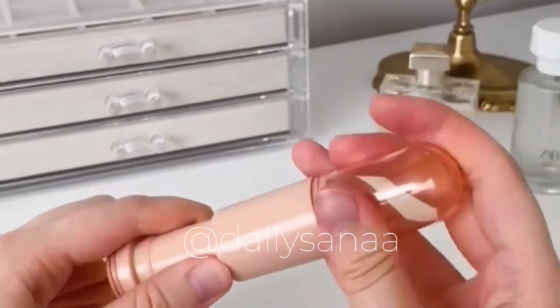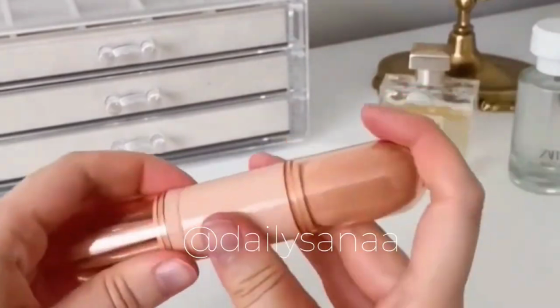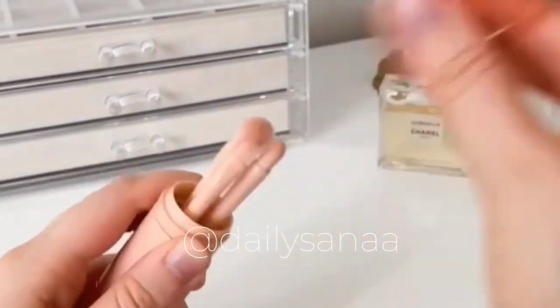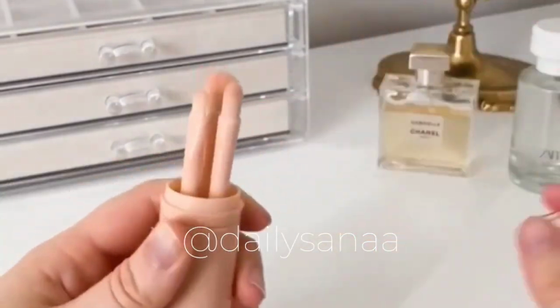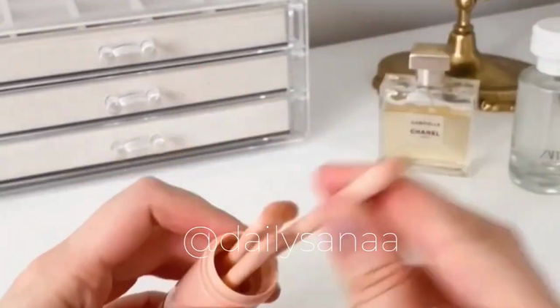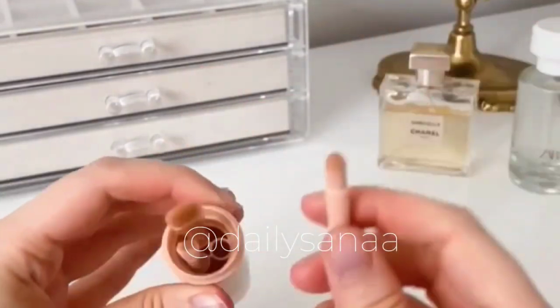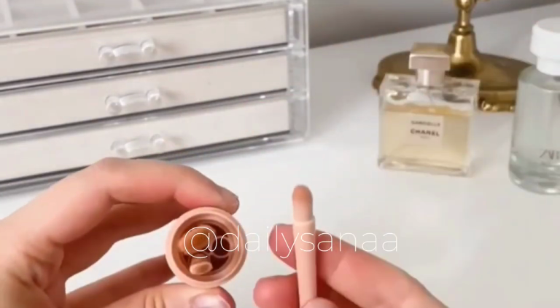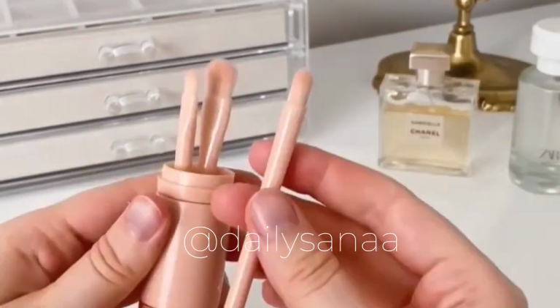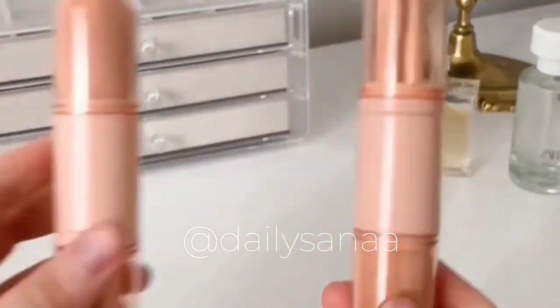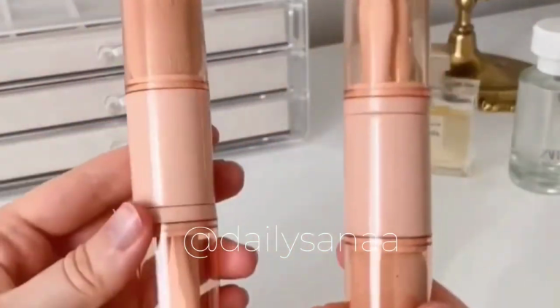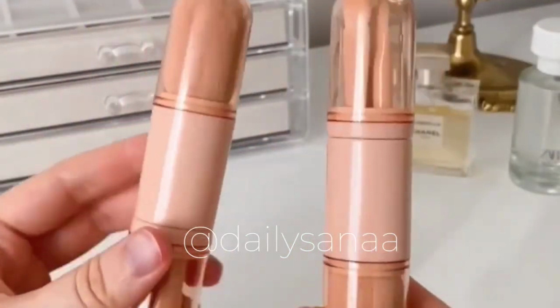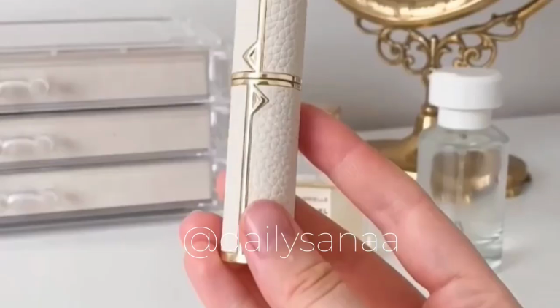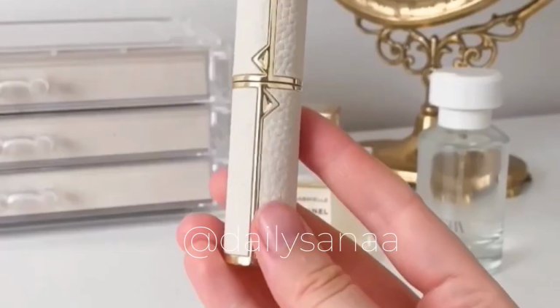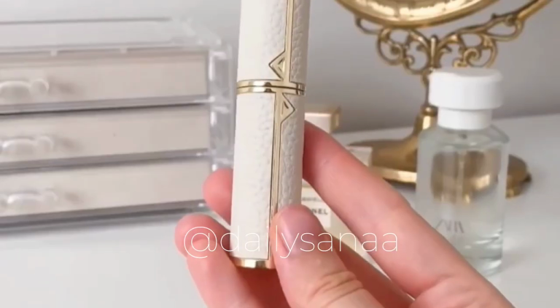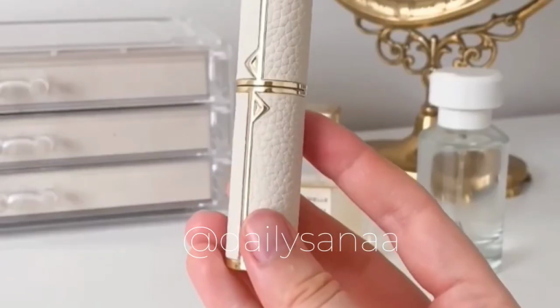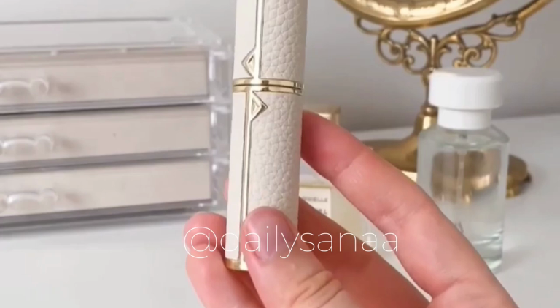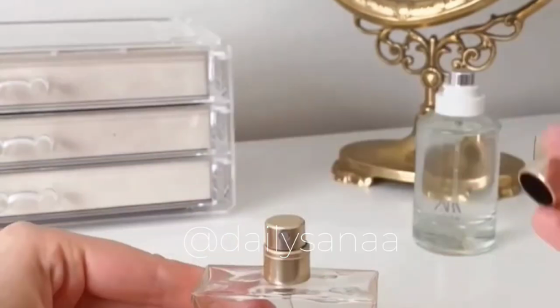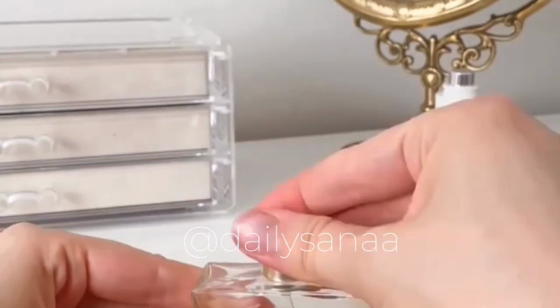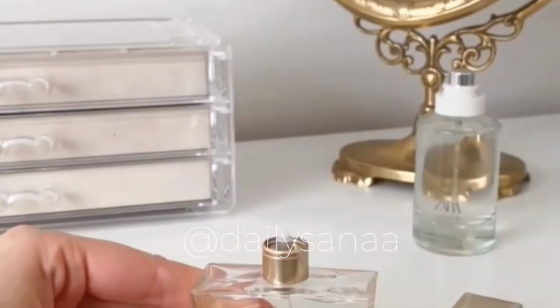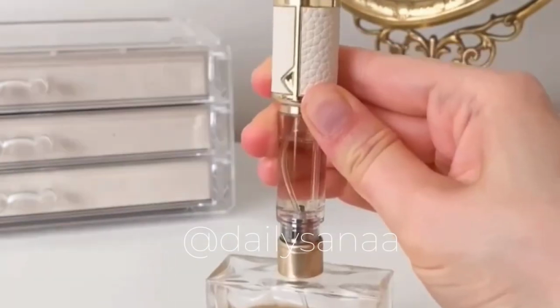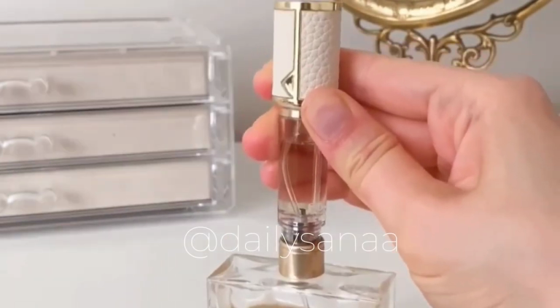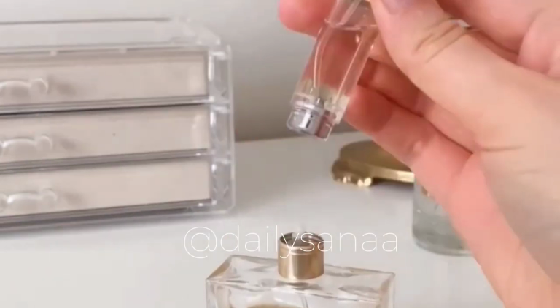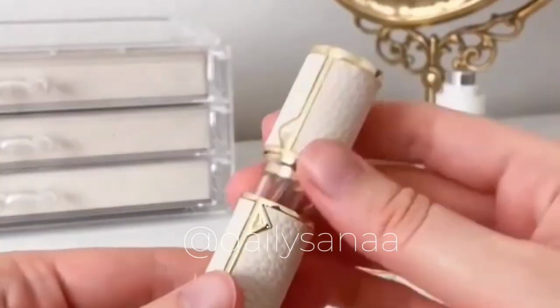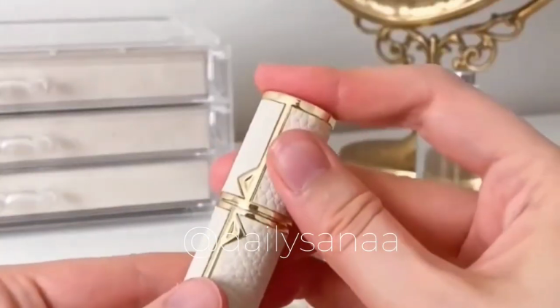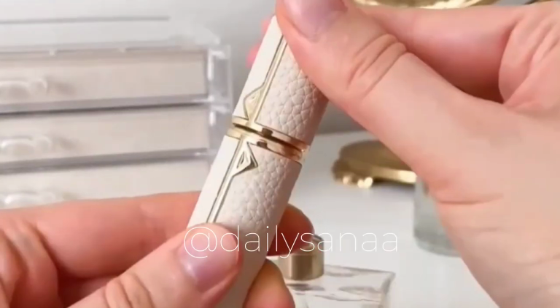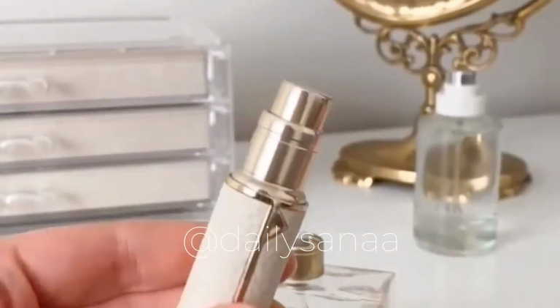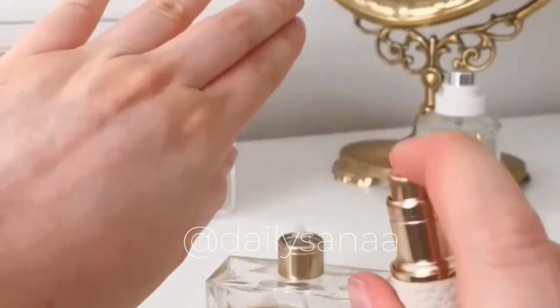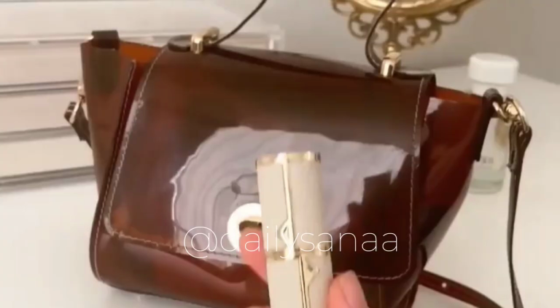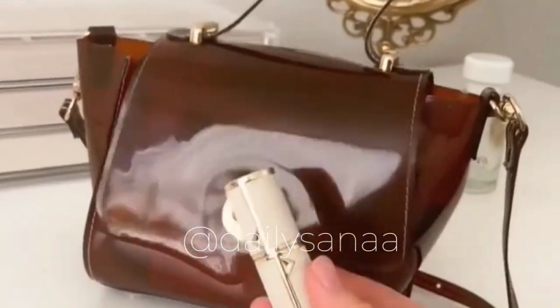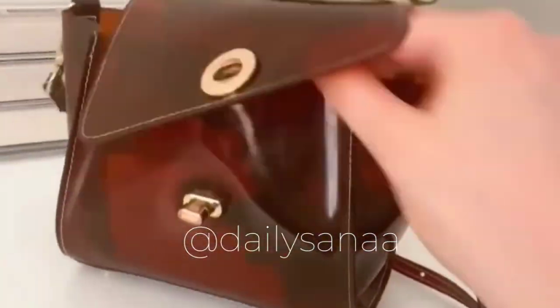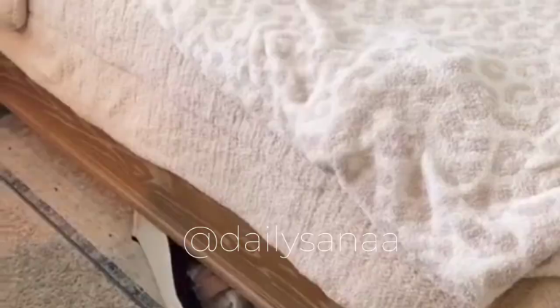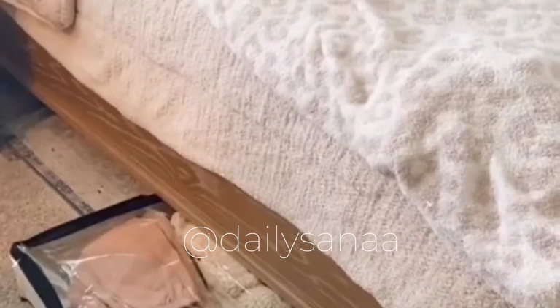This is a travel brush set that contains a big retractable foundation brush and three eyeshadow brushes, and it also comes in a pack of two. Second is this small bottle that allows you to pump out any of your favorite perfume into a travel size that's perfect for your carry-on.